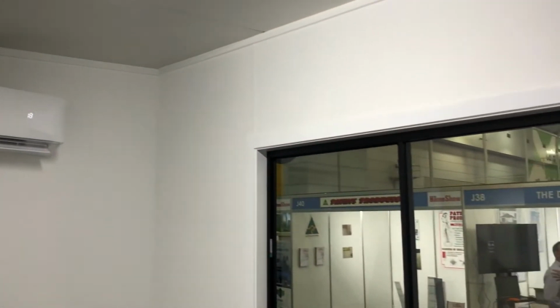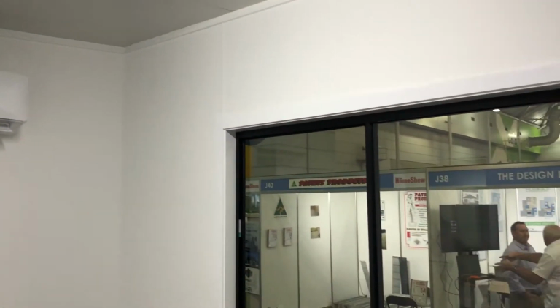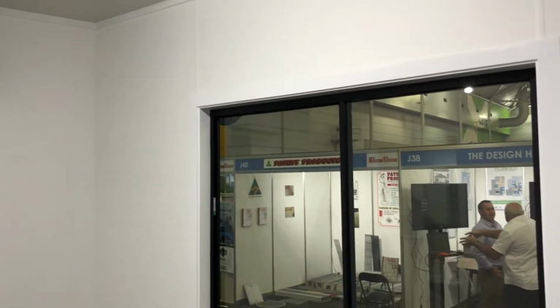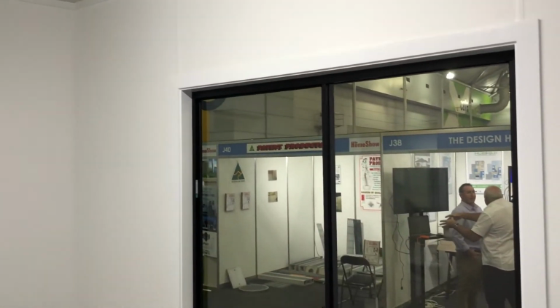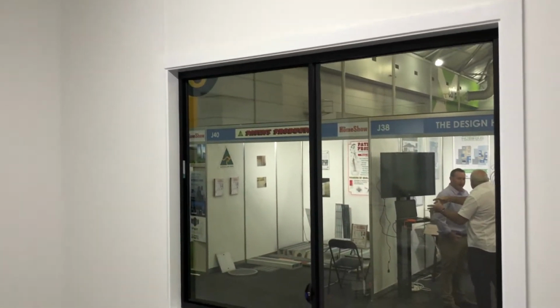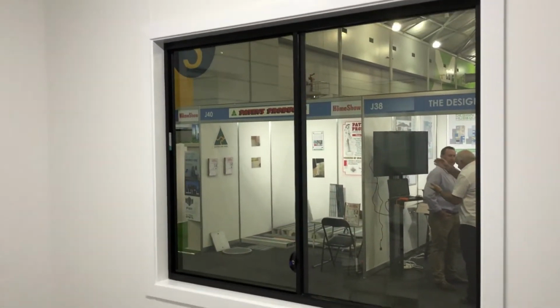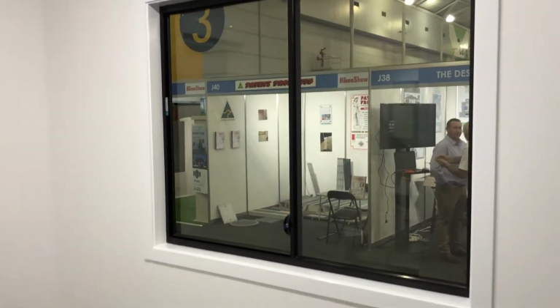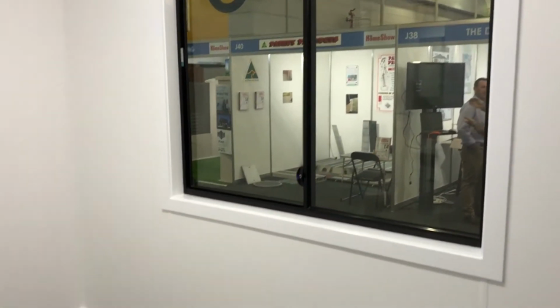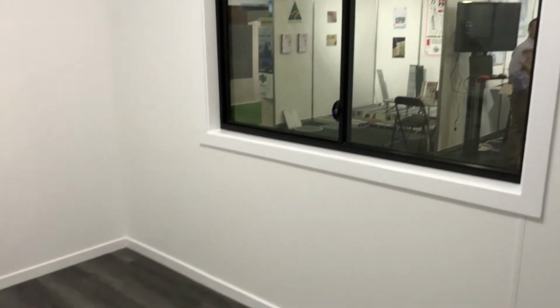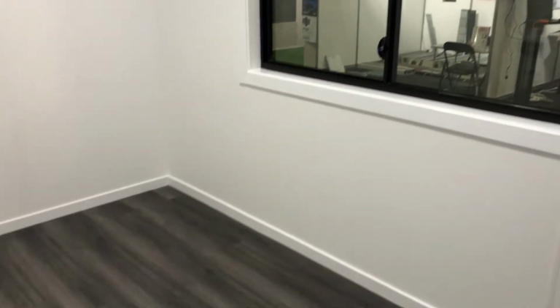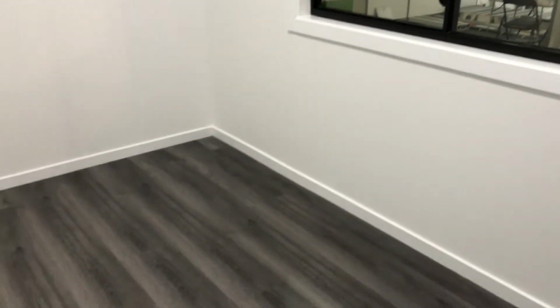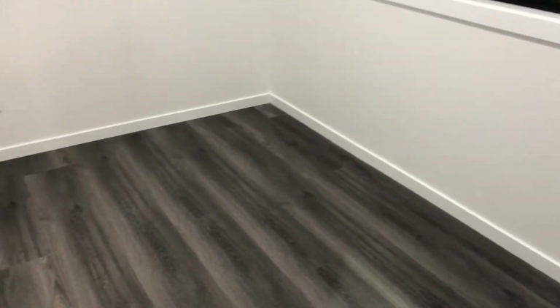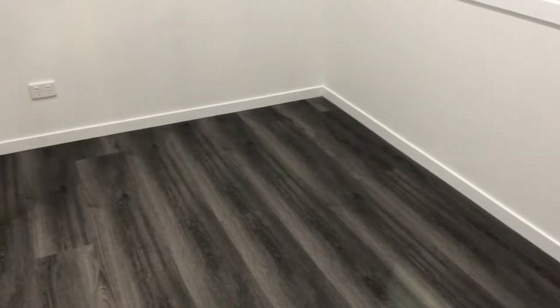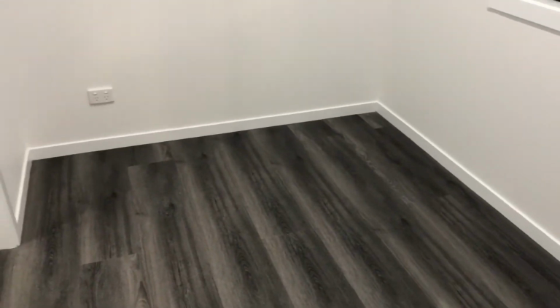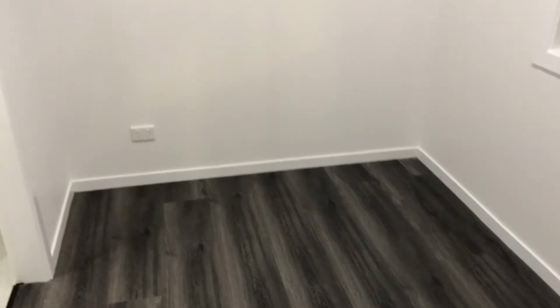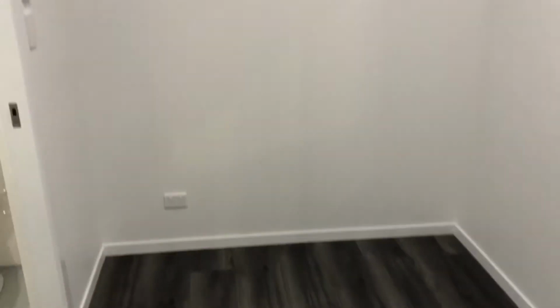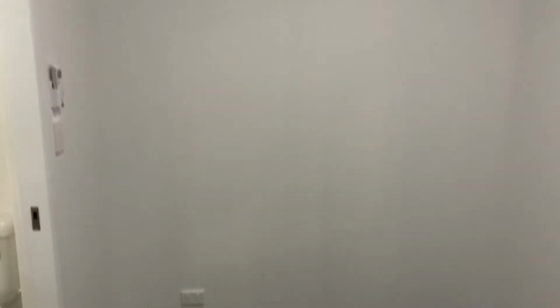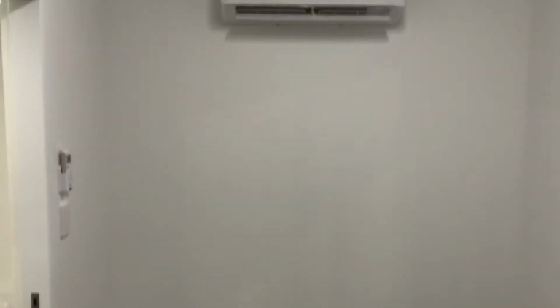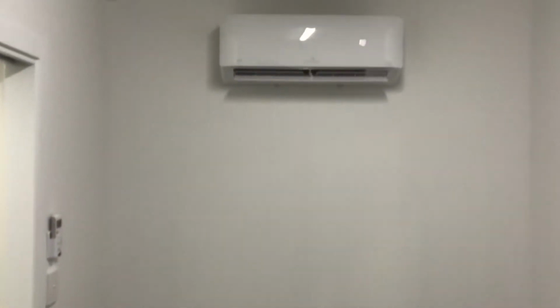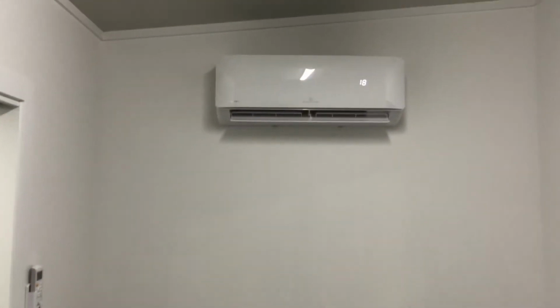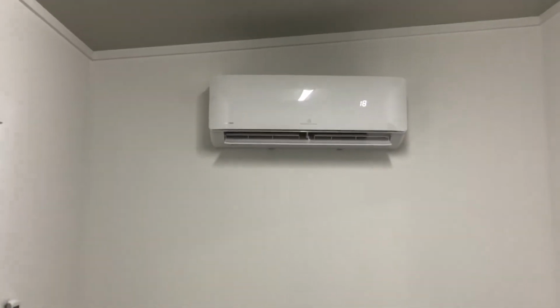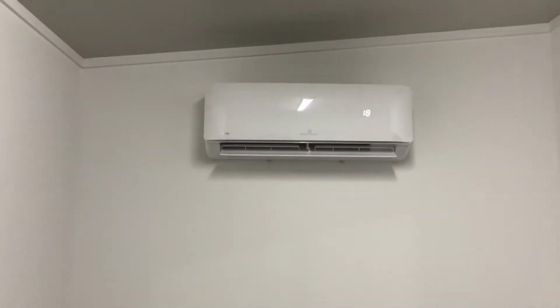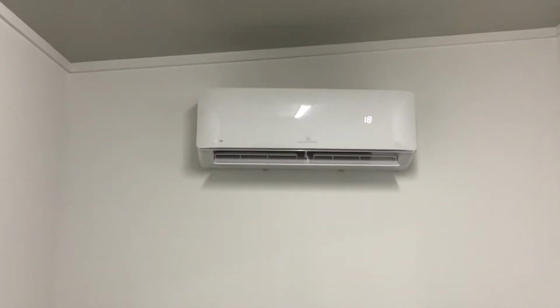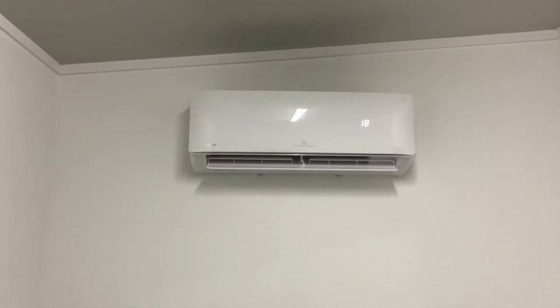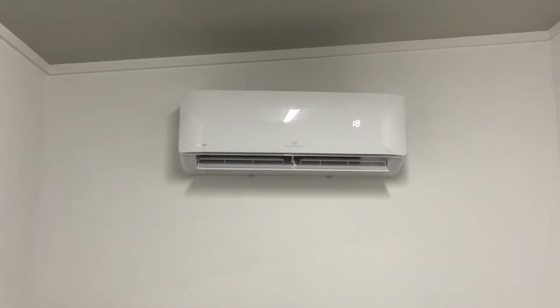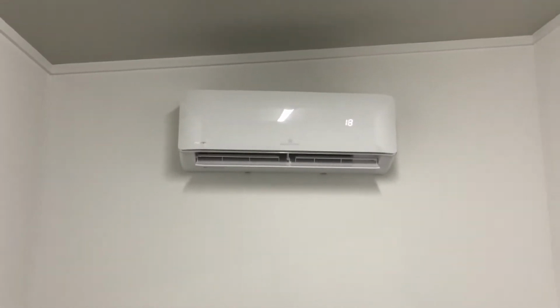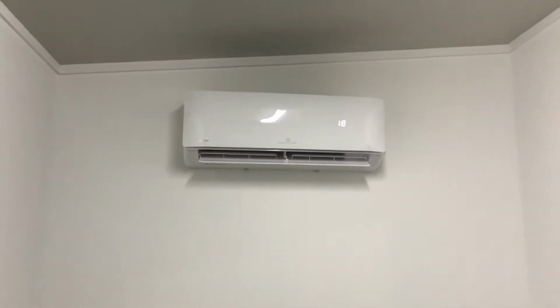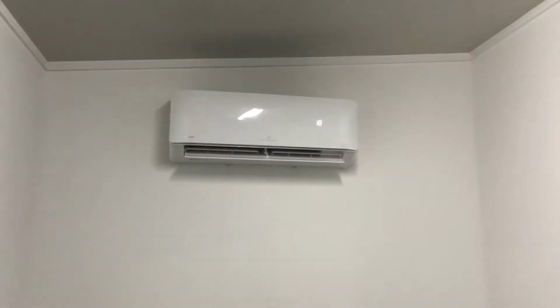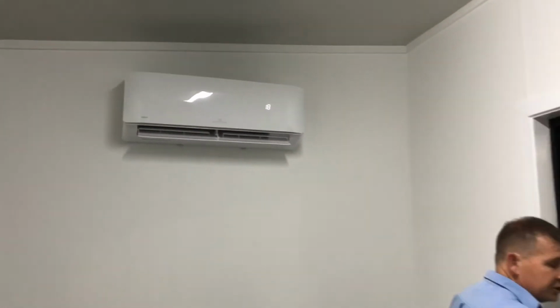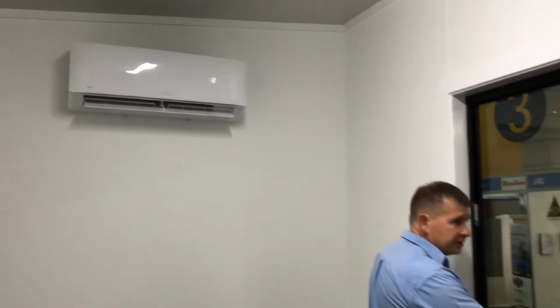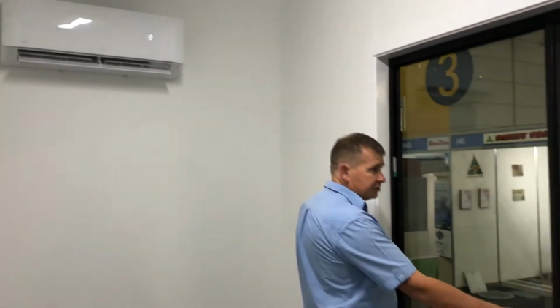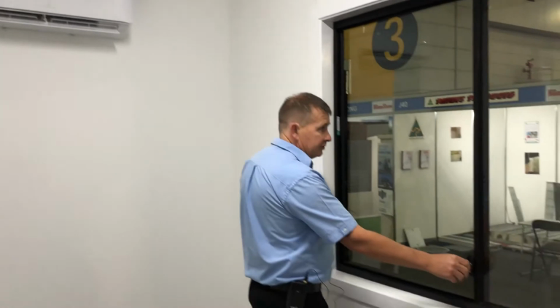There's enough room in here for a double bed, and it's air conditioned. We have window locks on all the windows for extra security.